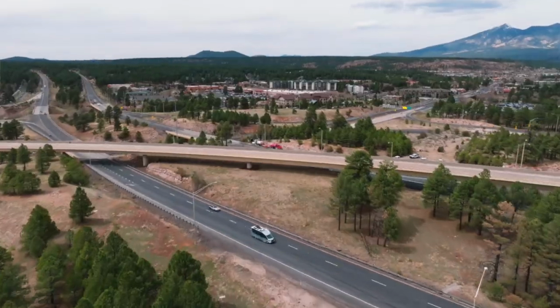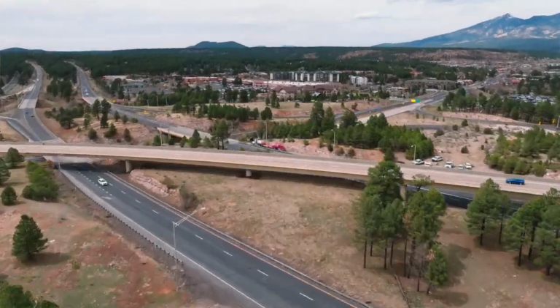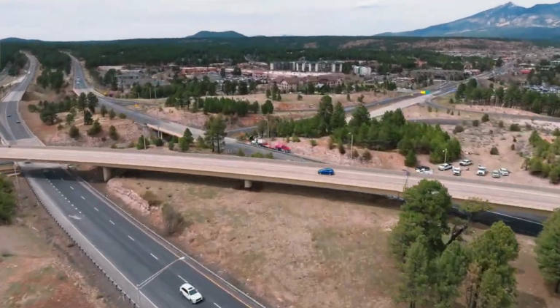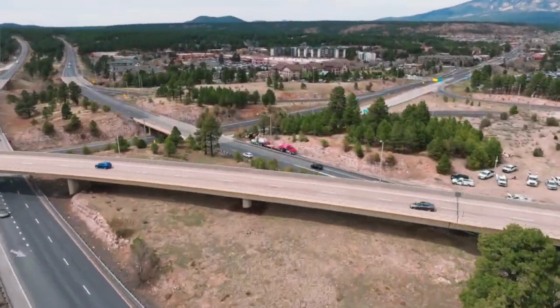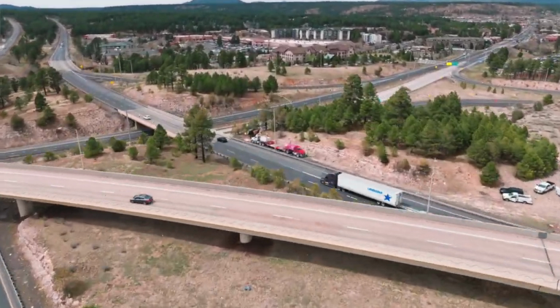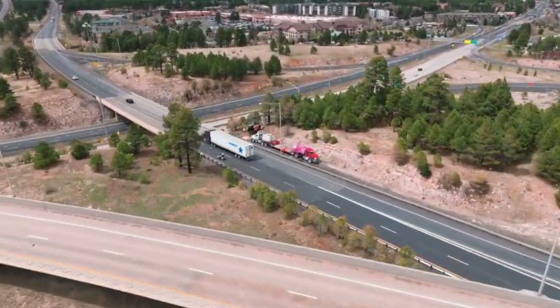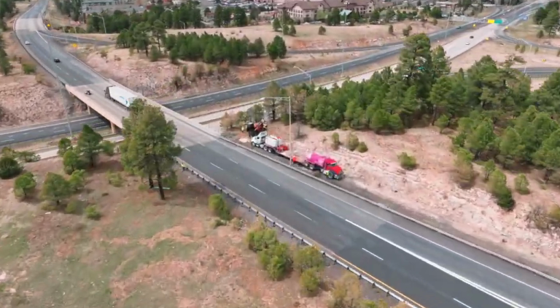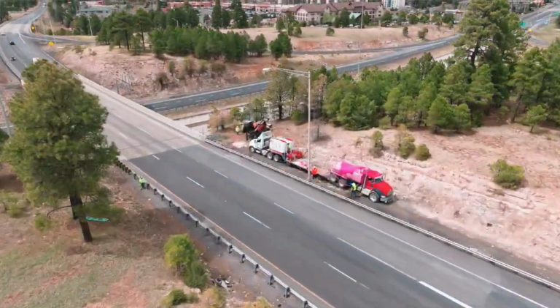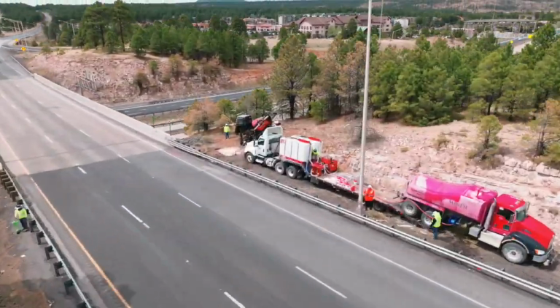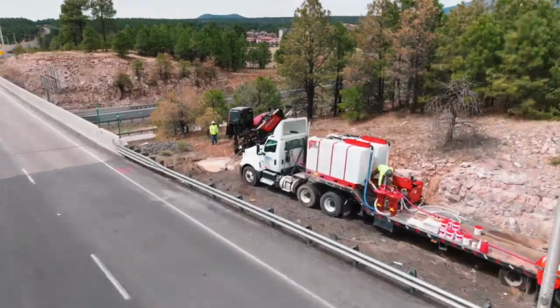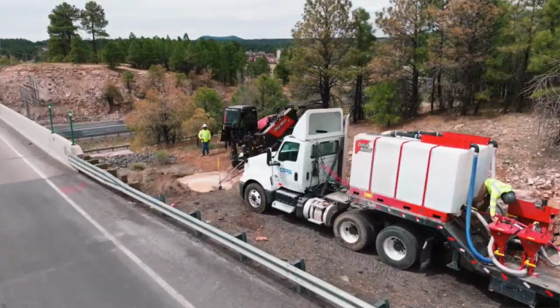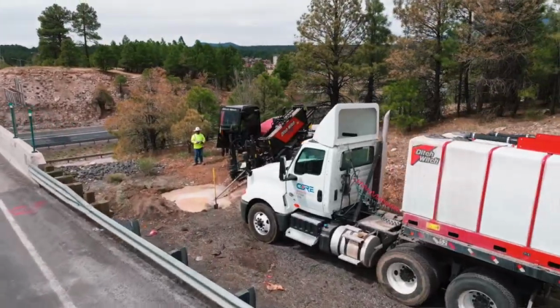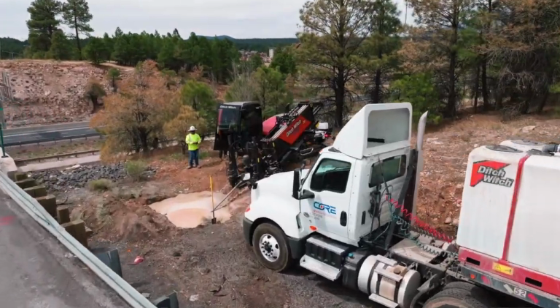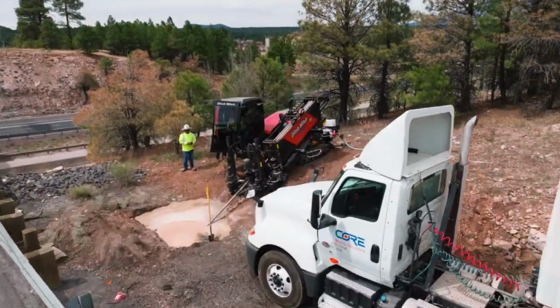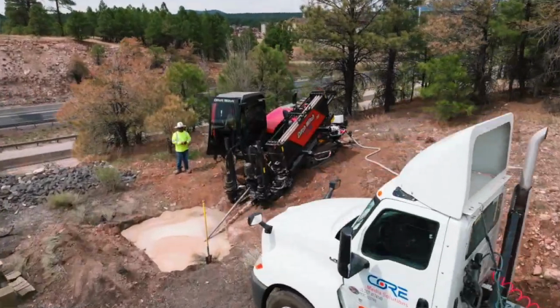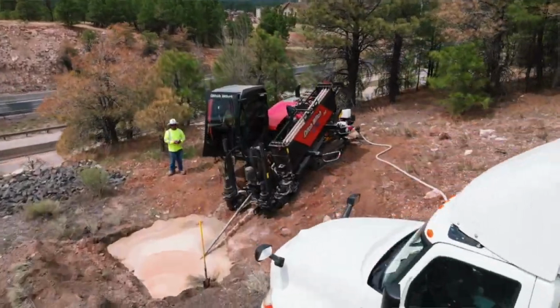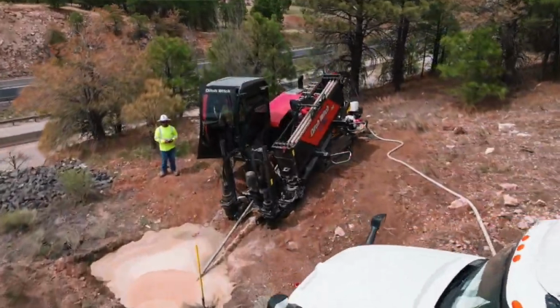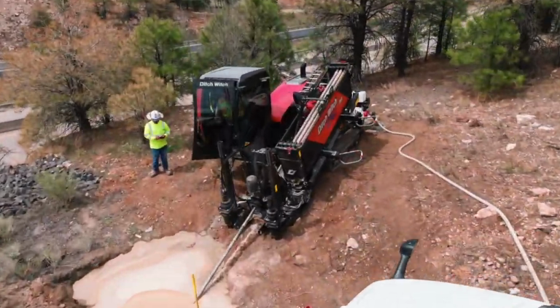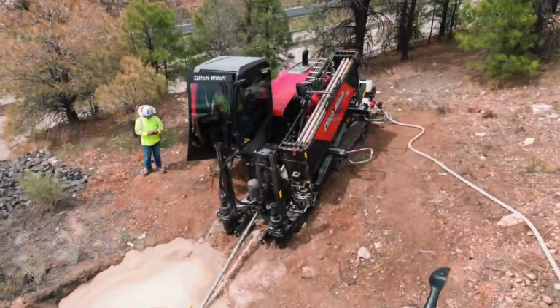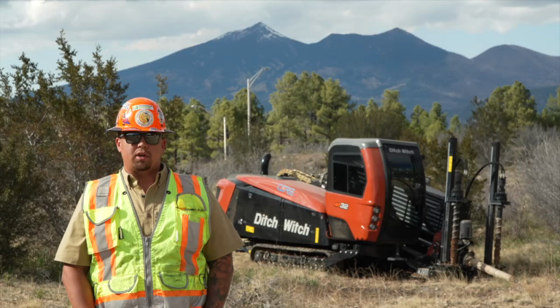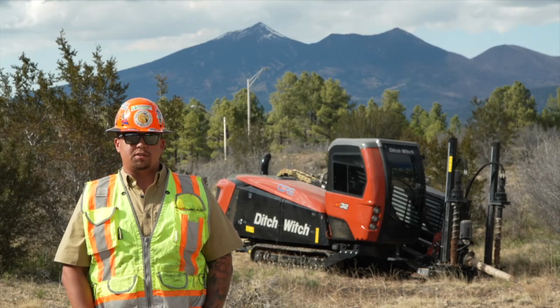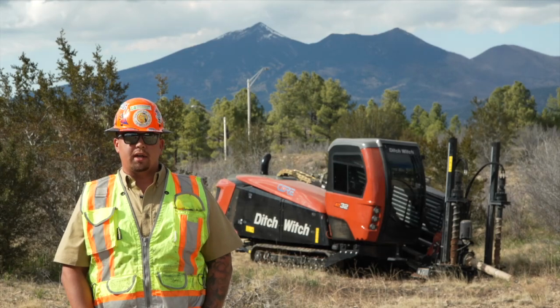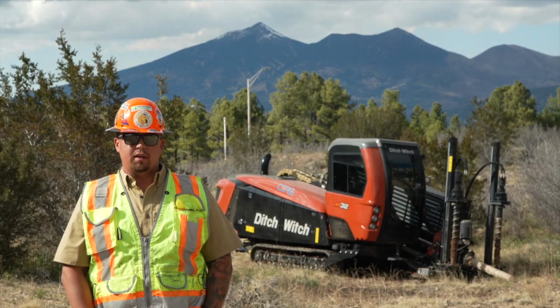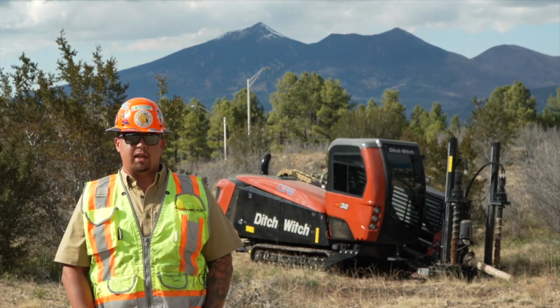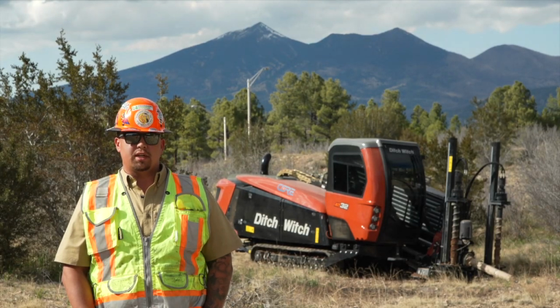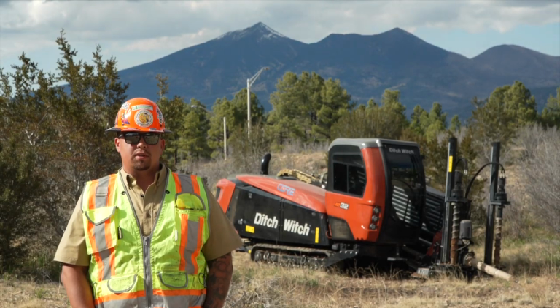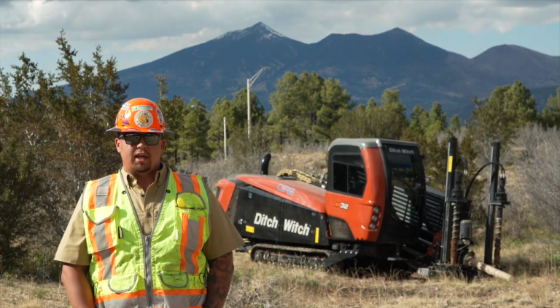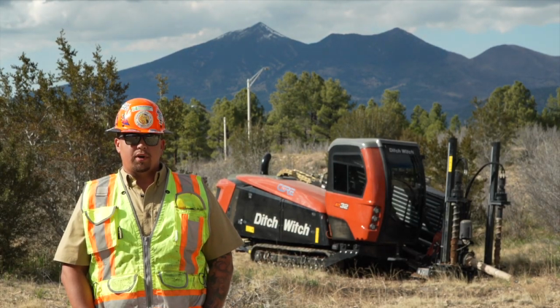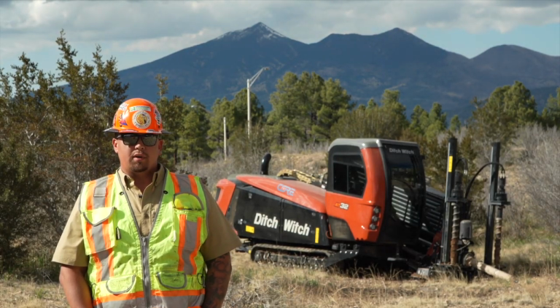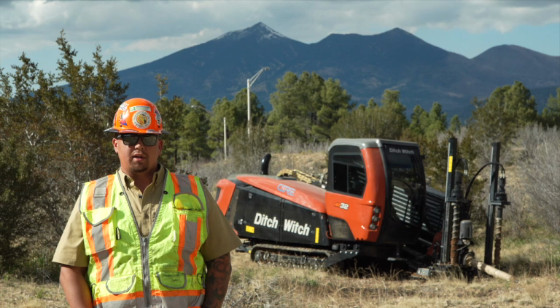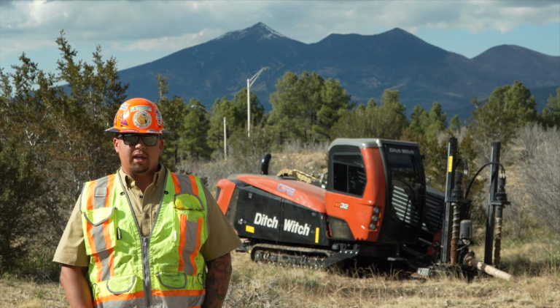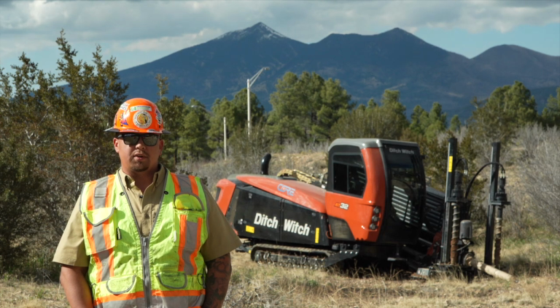Today with Cormita Solutions we did an I-17, I-40 bore. It was about 400 feet, a four-inch conduit that we installed. The previous contractor that had done this same intersection used an AT100, and we got it done with an AT32.